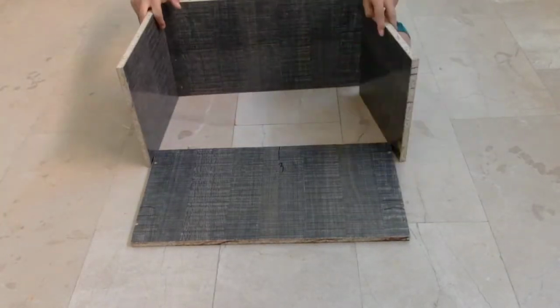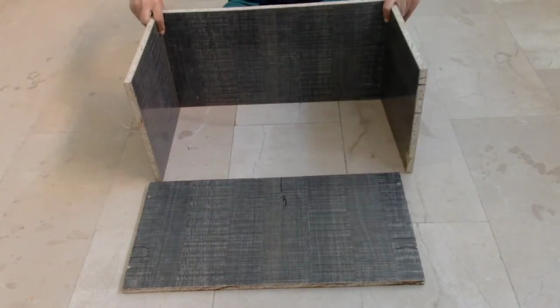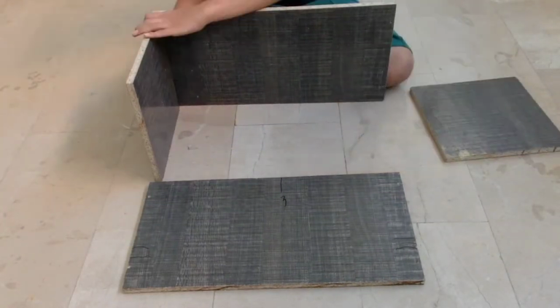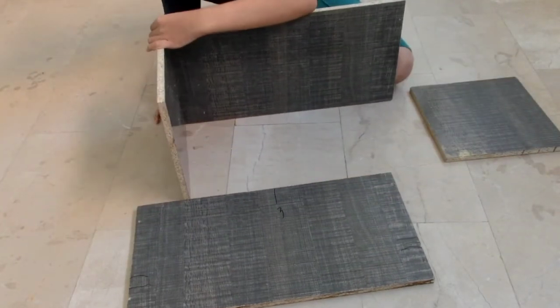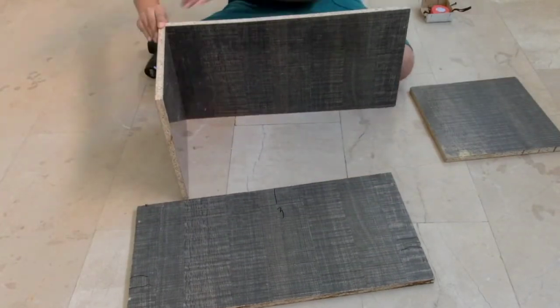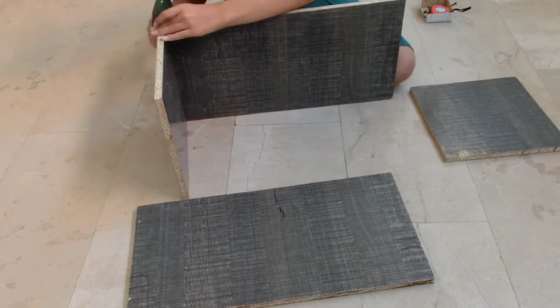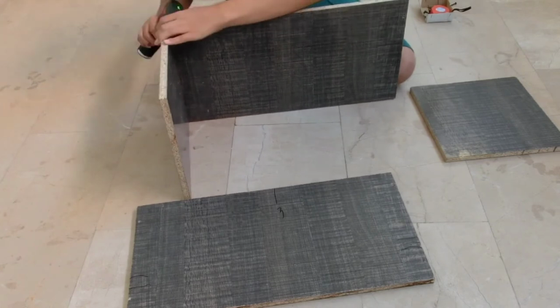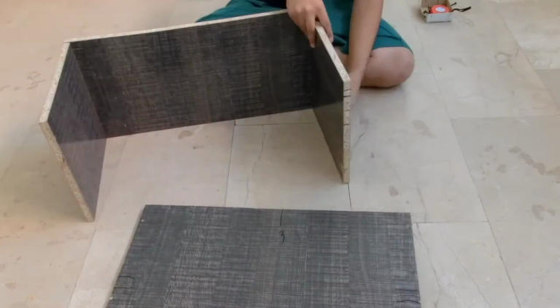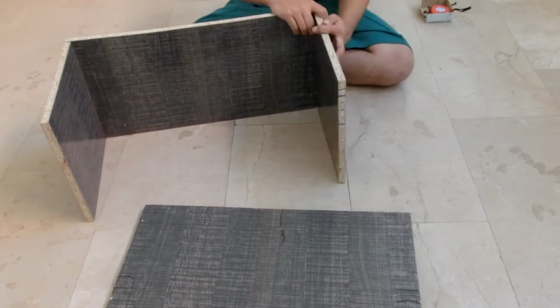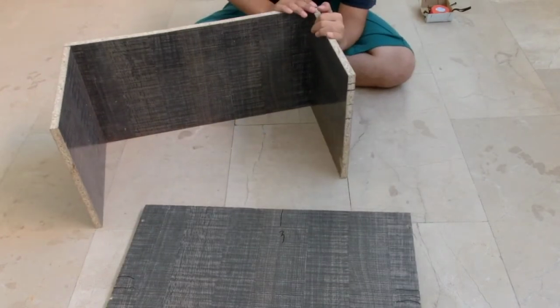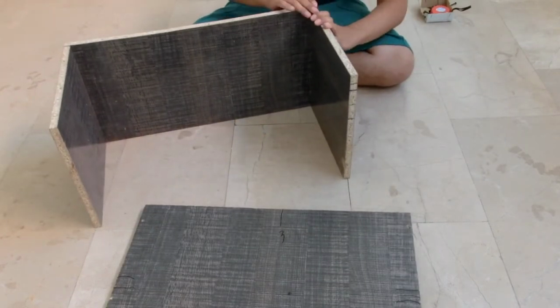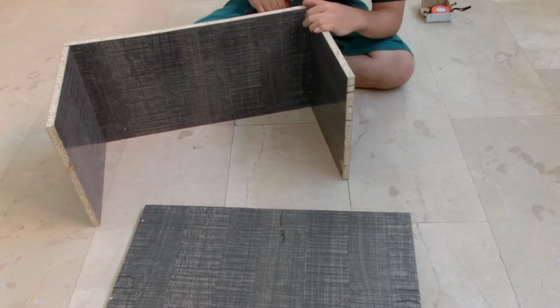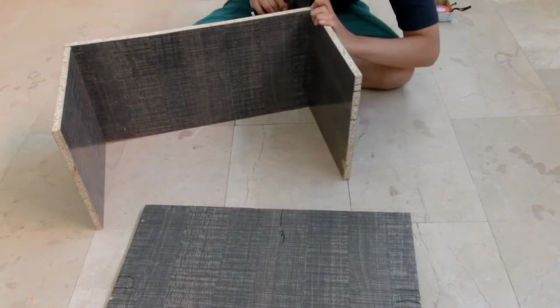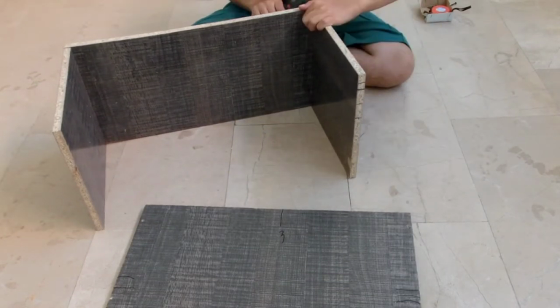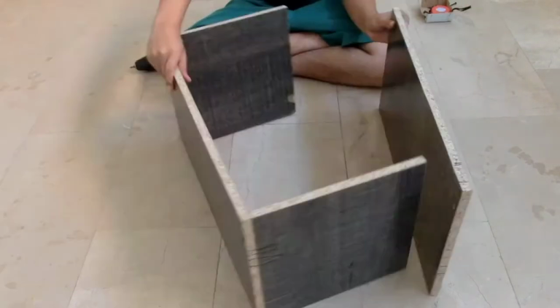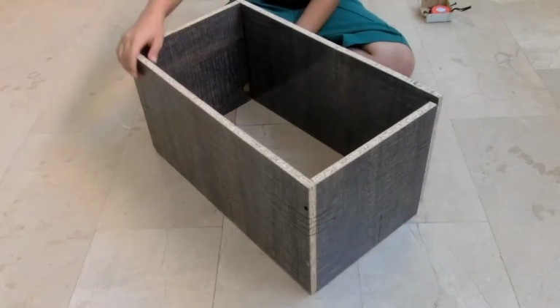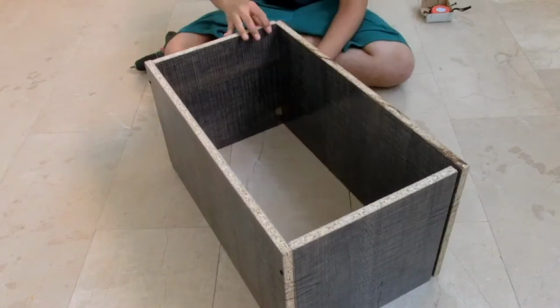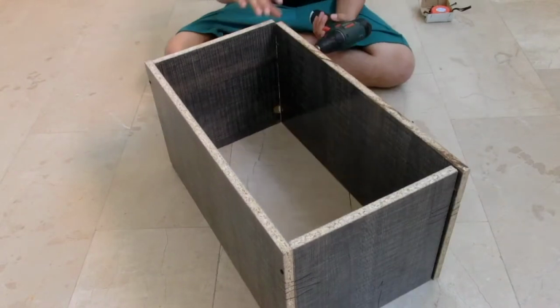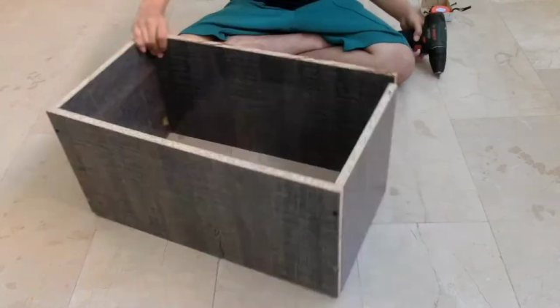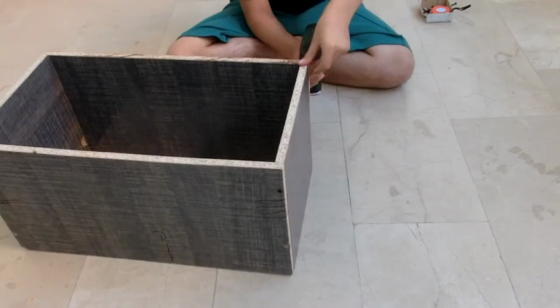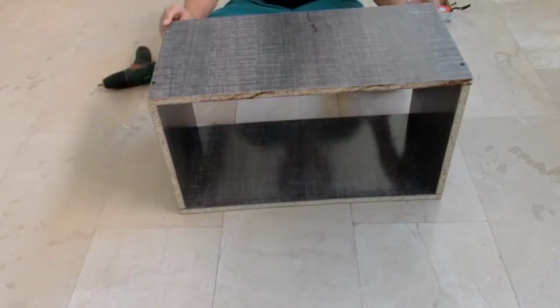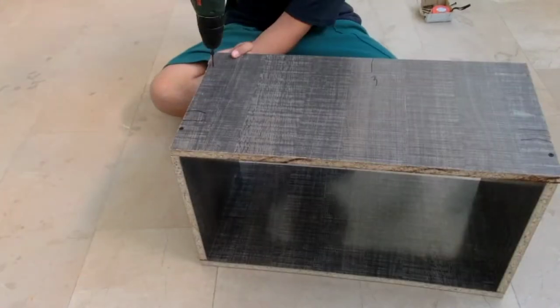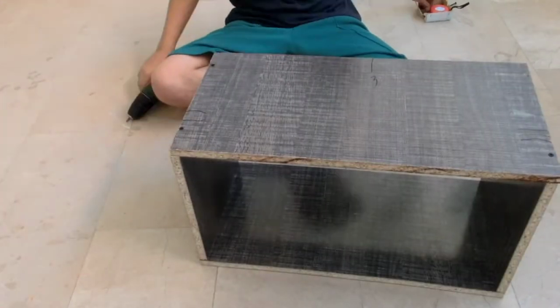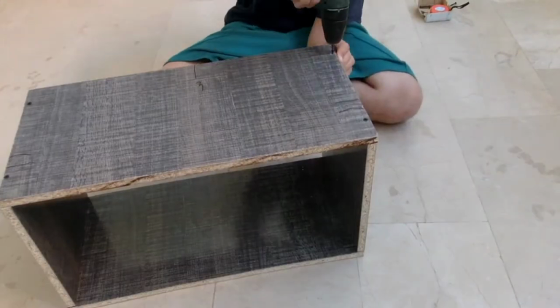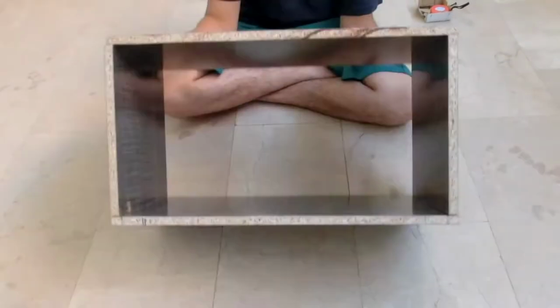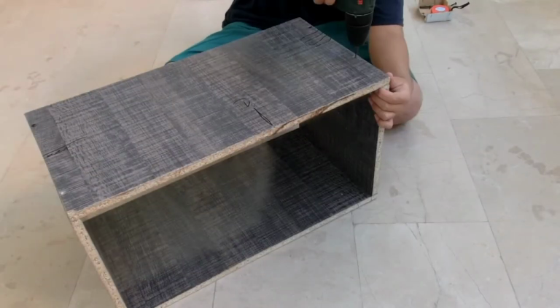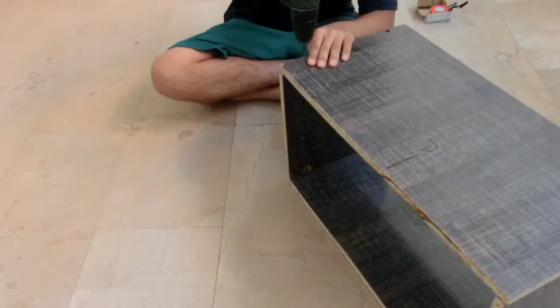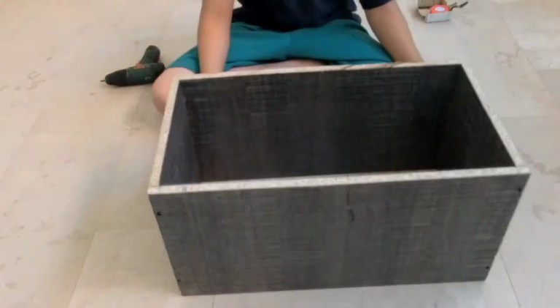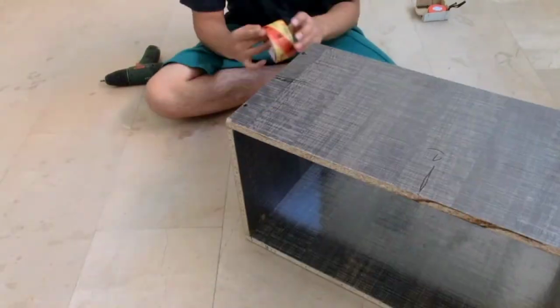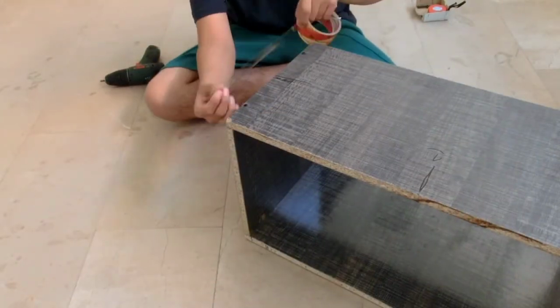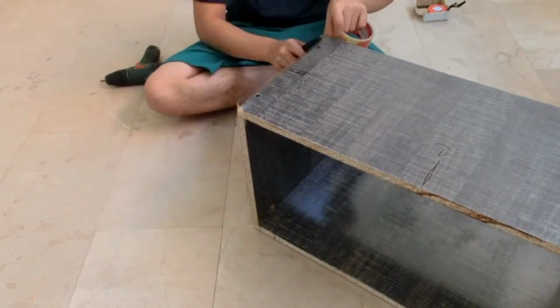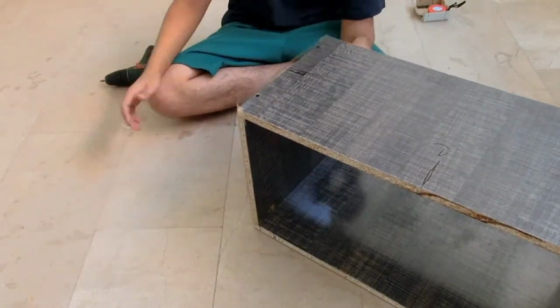Now assemble the box as shown. Use screws on the outside. Now seal all sides using tape.